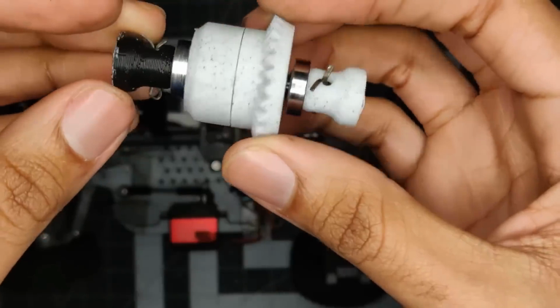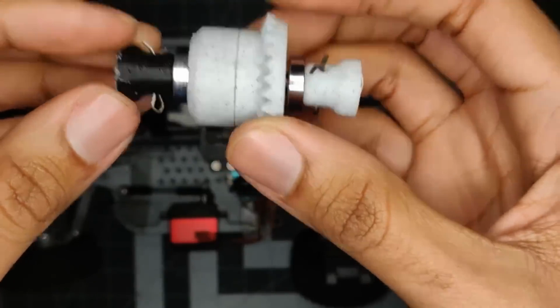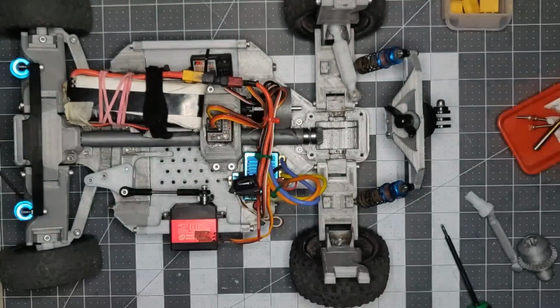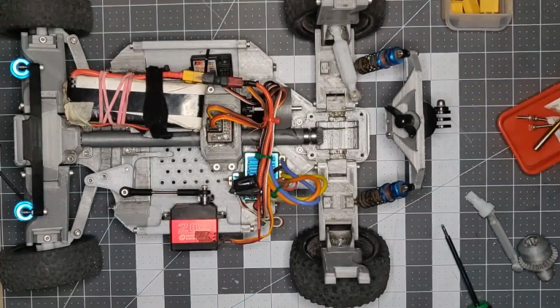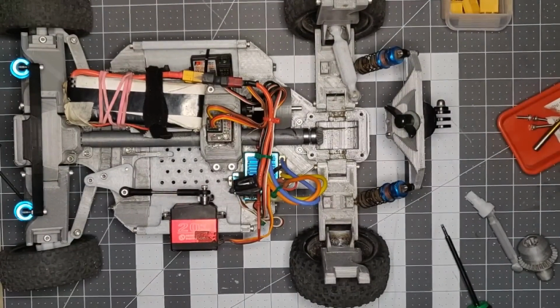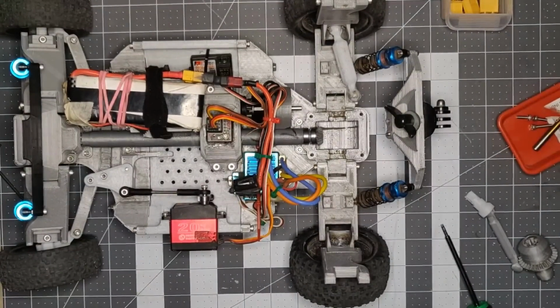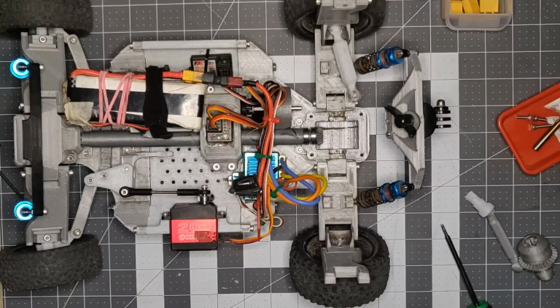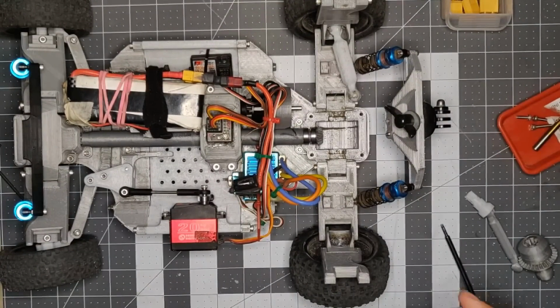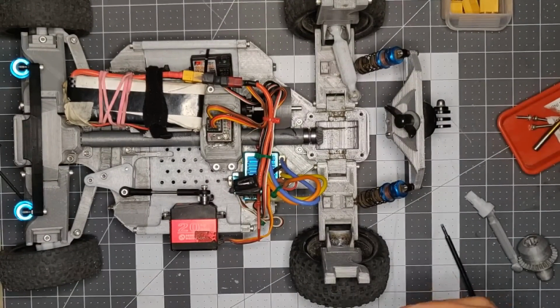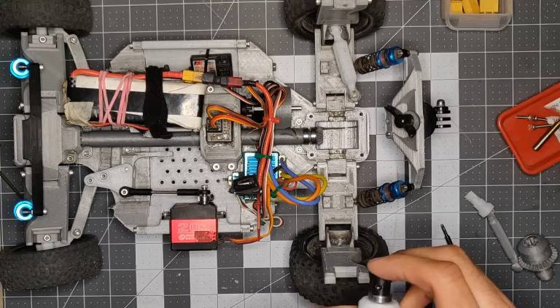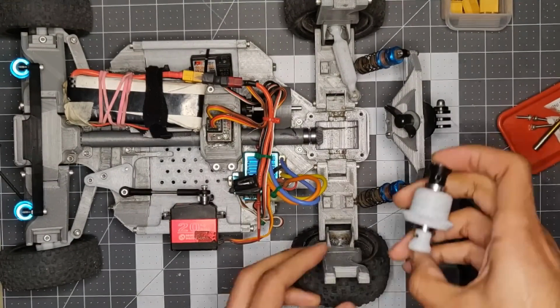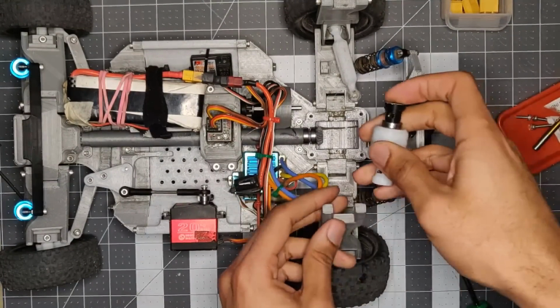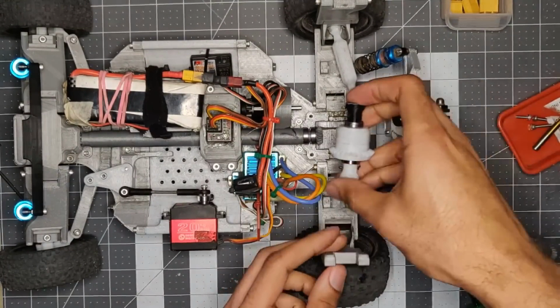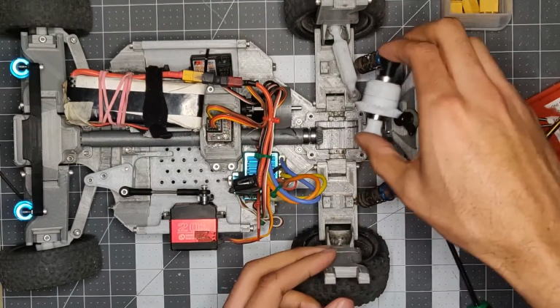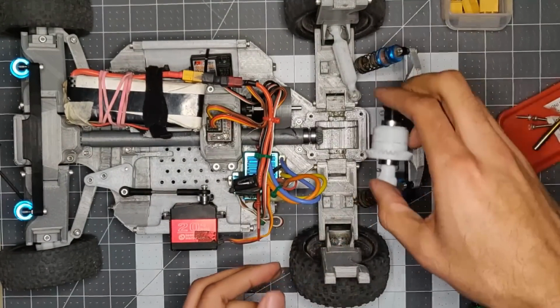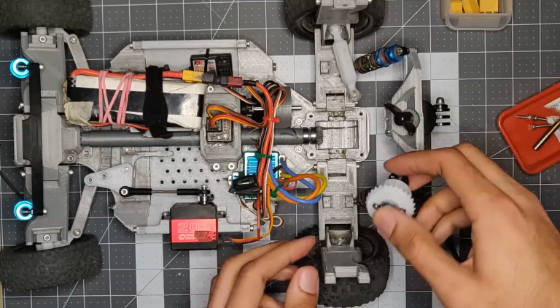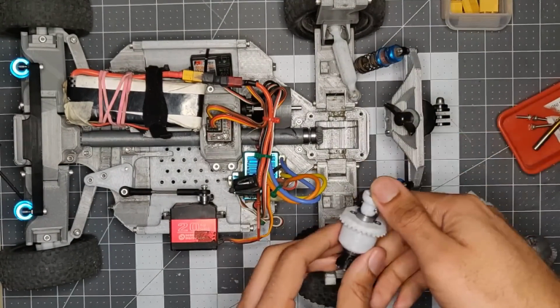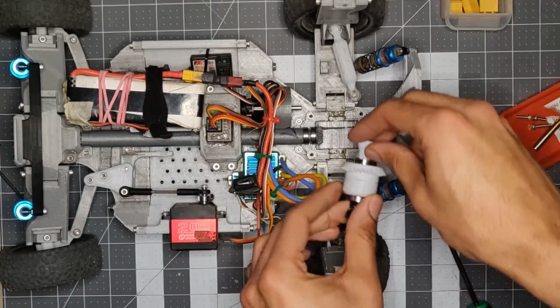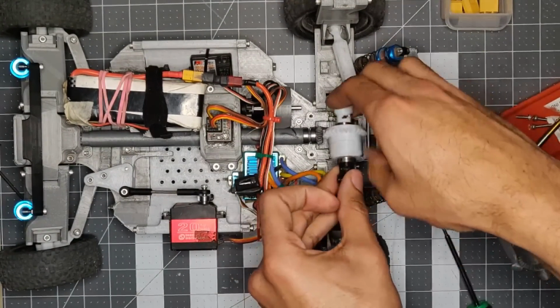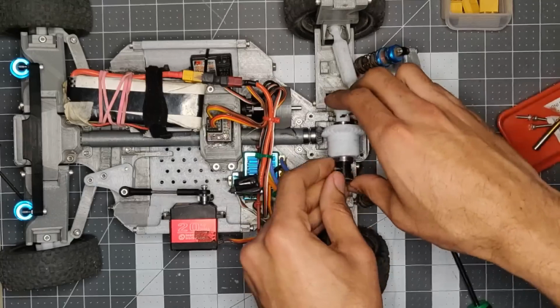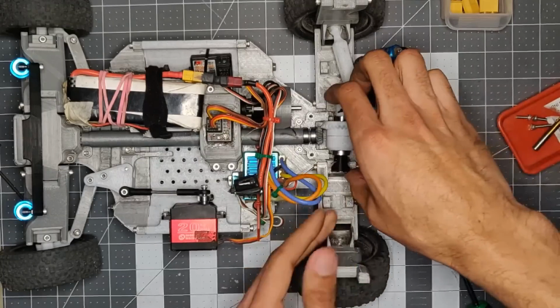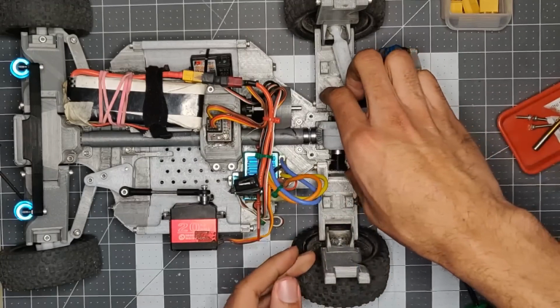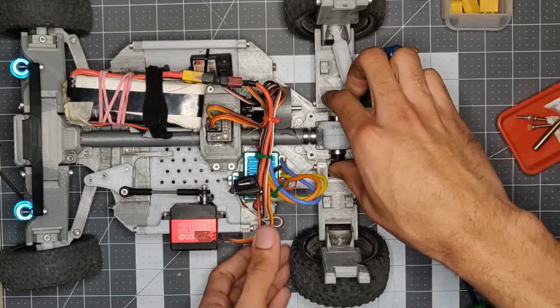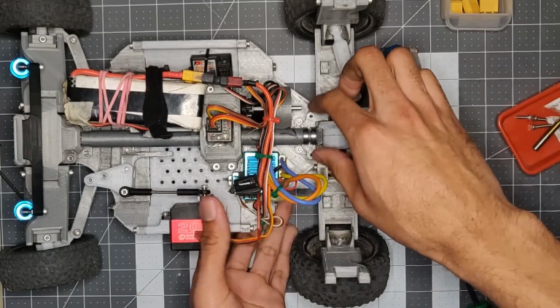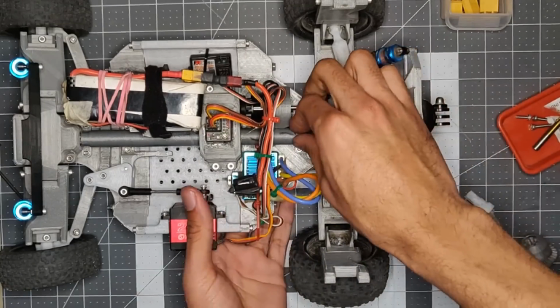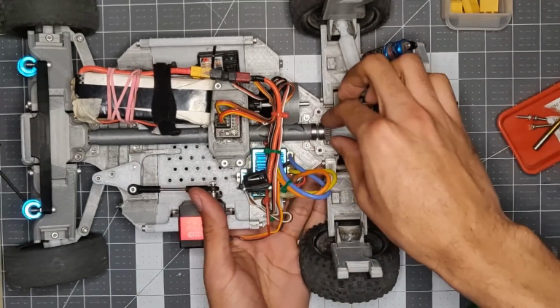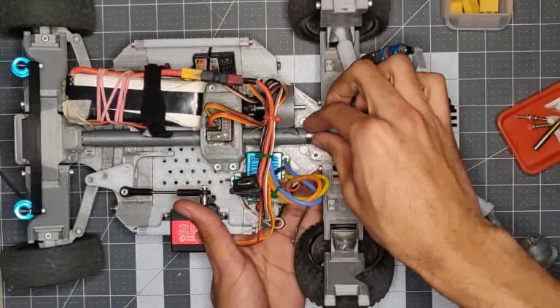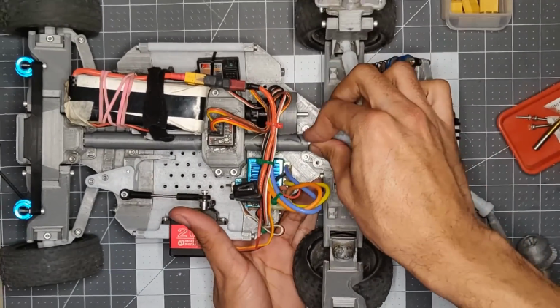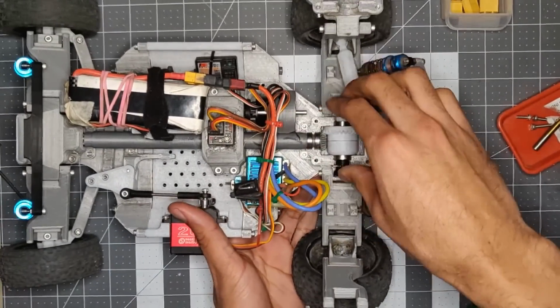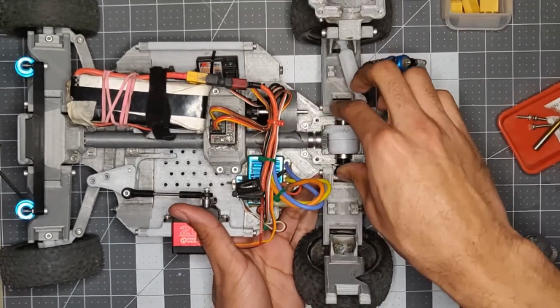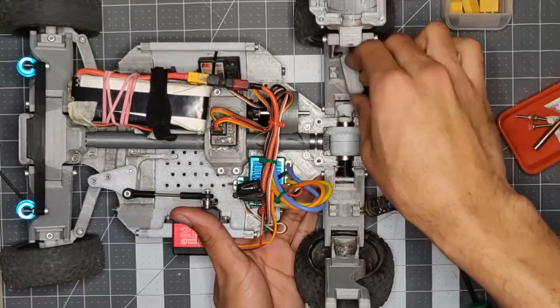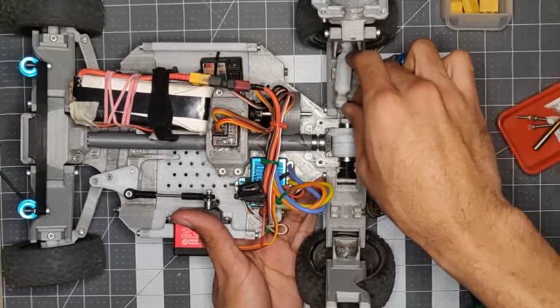As you can see here, I'm actually taking it out because it was locked on the rear, and I'm switching it to an open rear diff just to see the driving dynamic change a little bit, because it does drive a lot differently, and you can feel it.